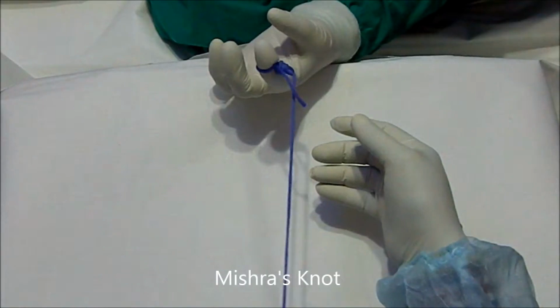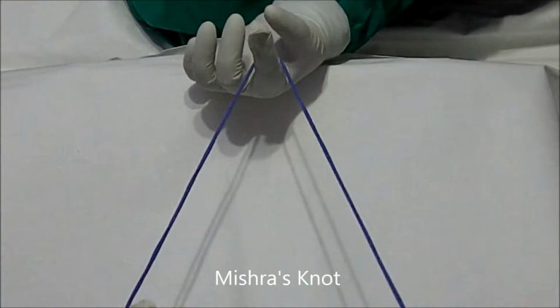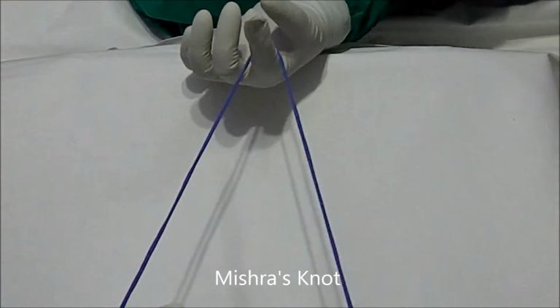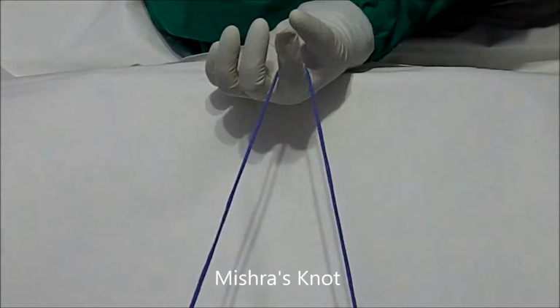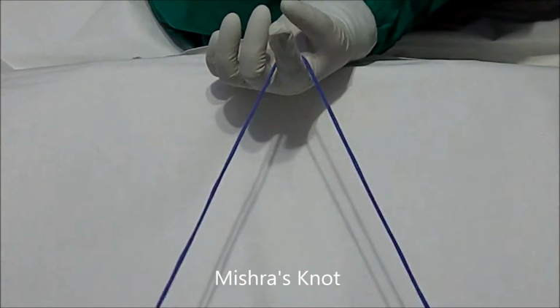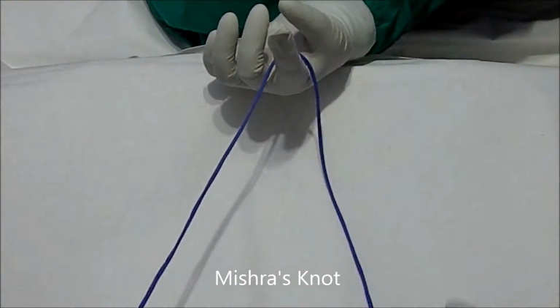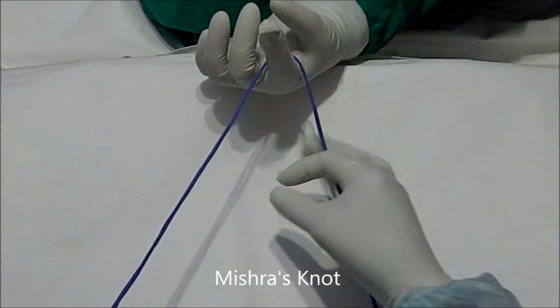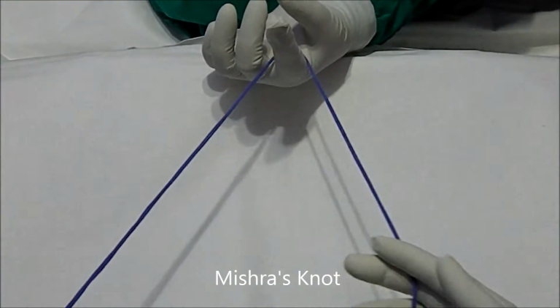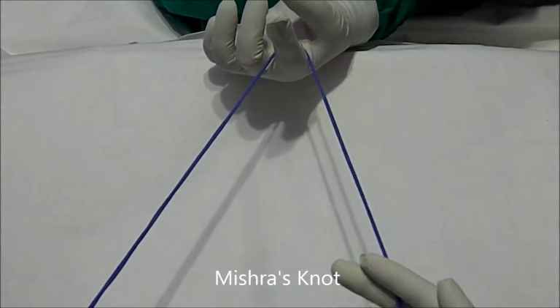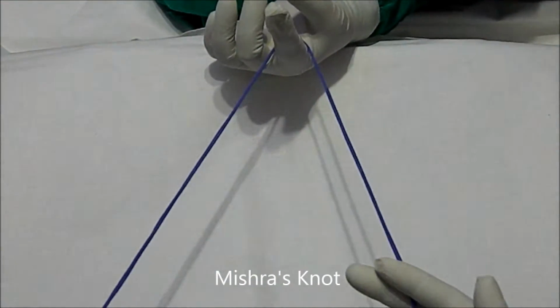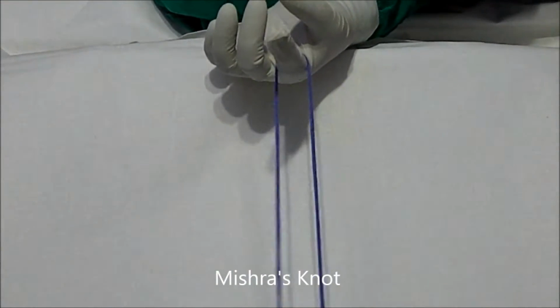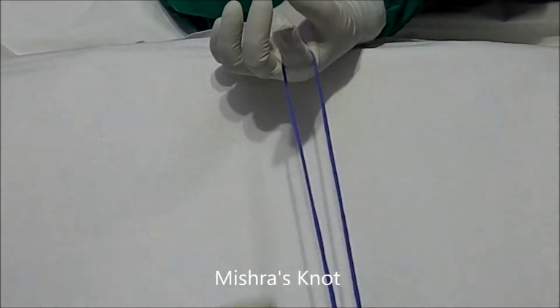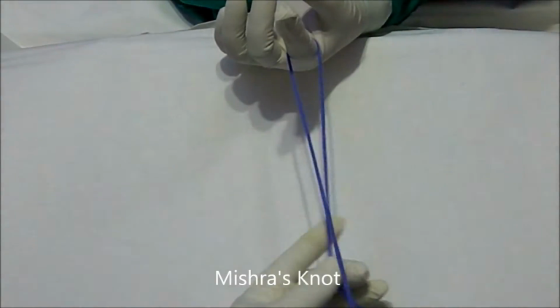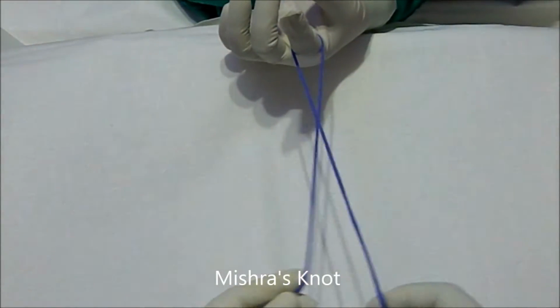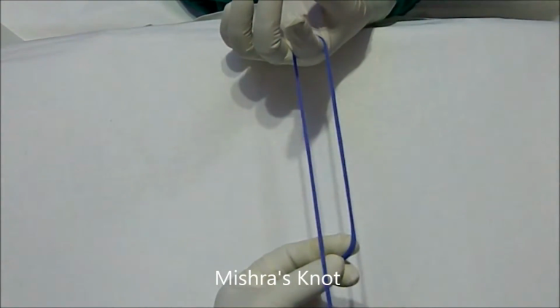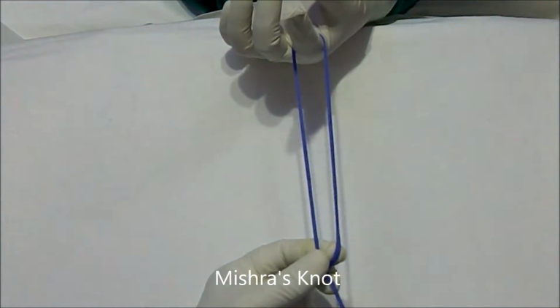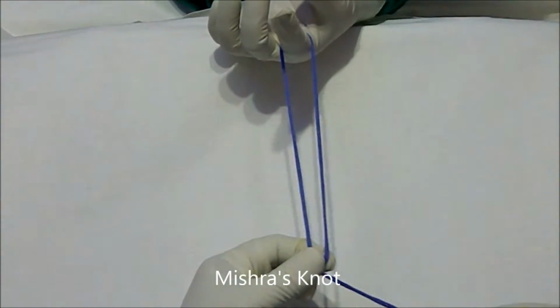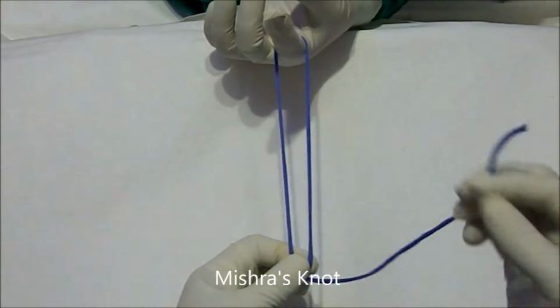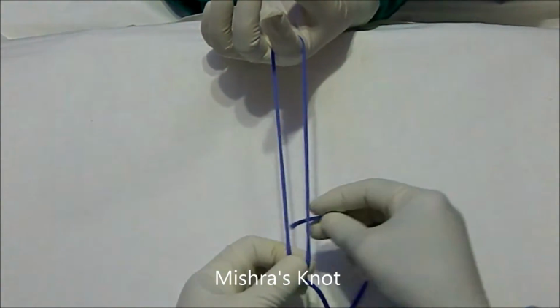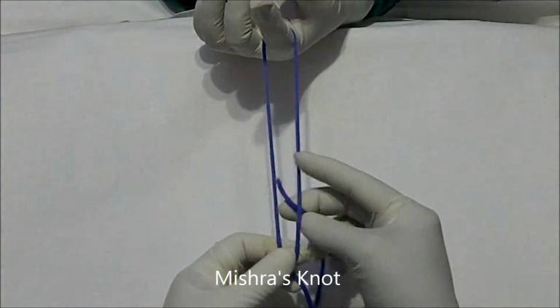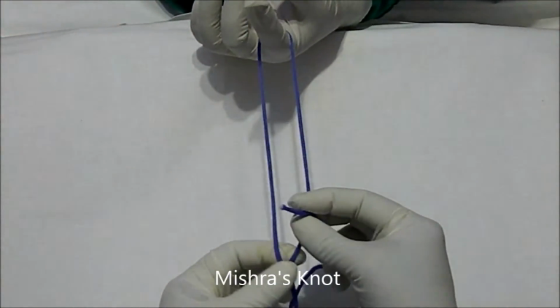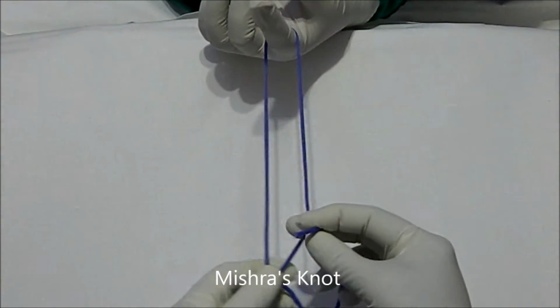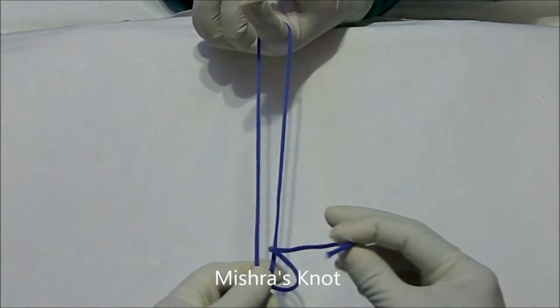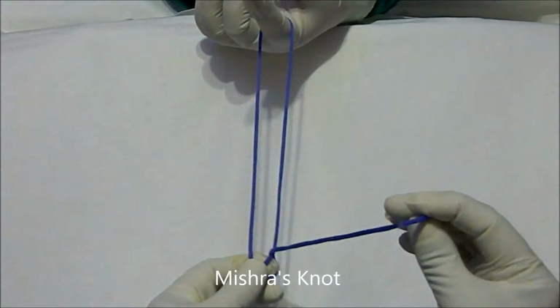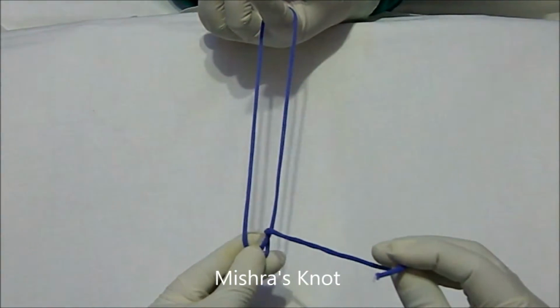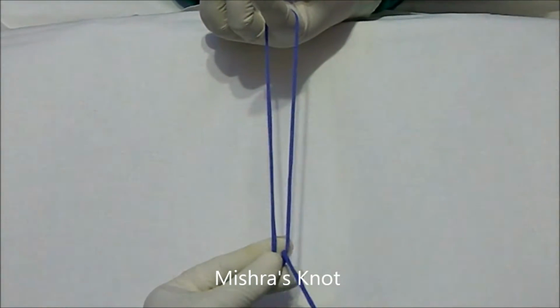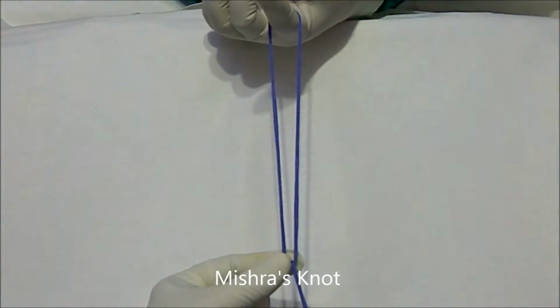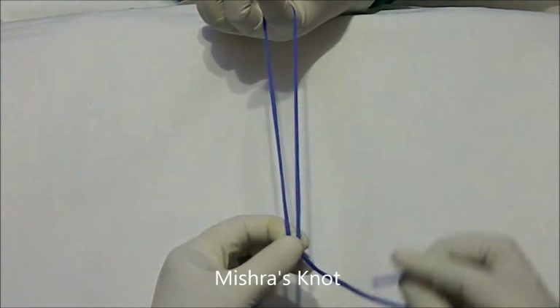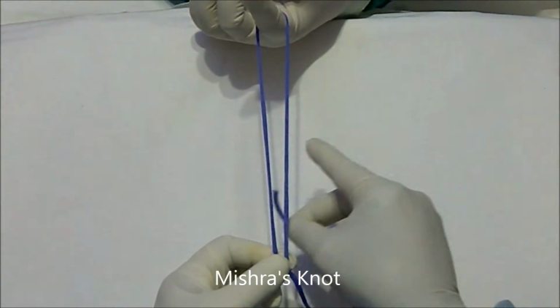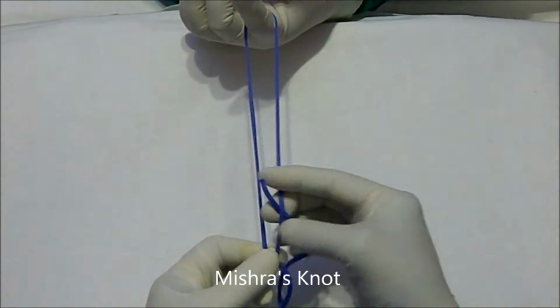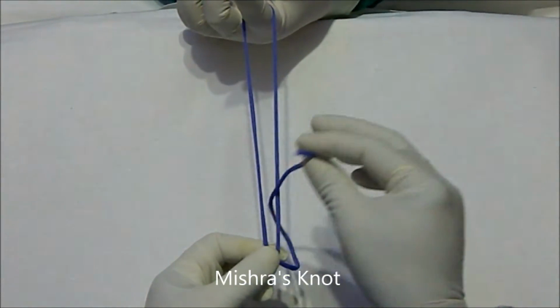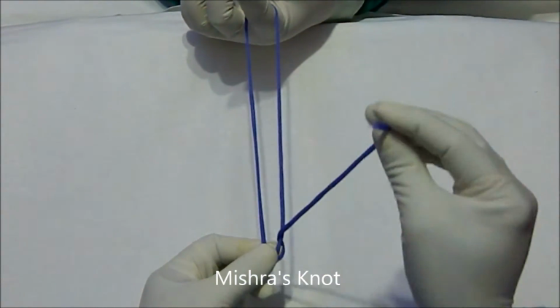Again I will demonstrate. The left is shorter, the right is longer. Then two hitches will be taken — this is the first hitch, followed by the second hitch.